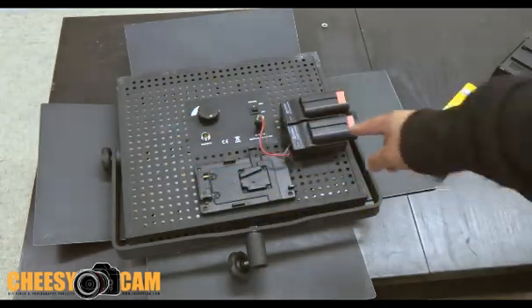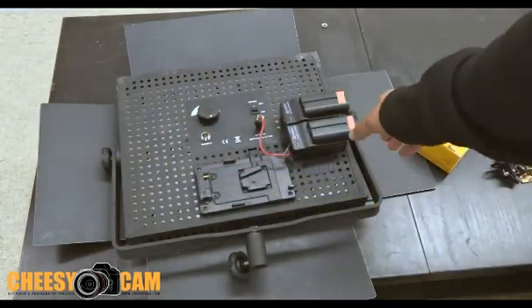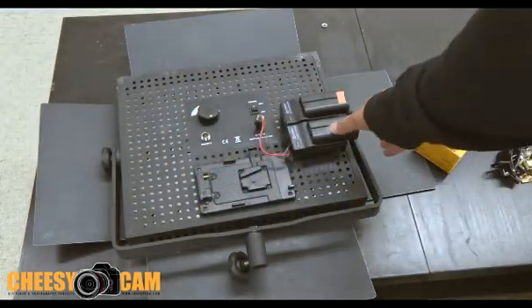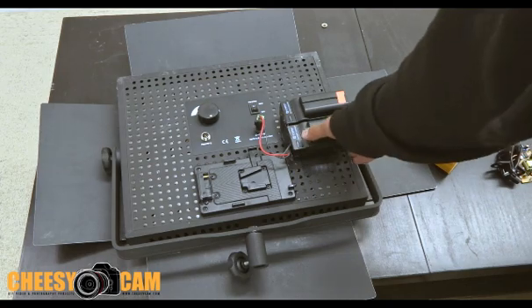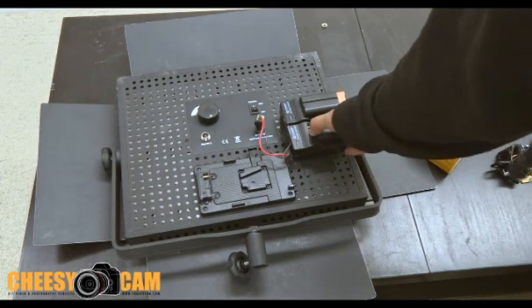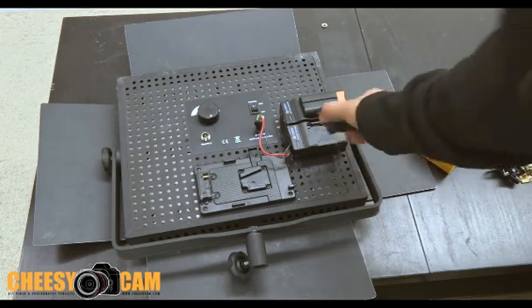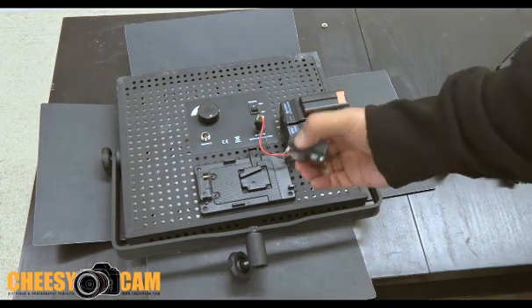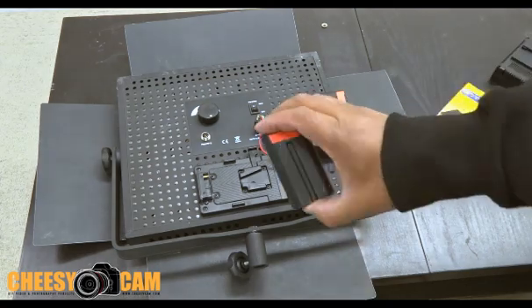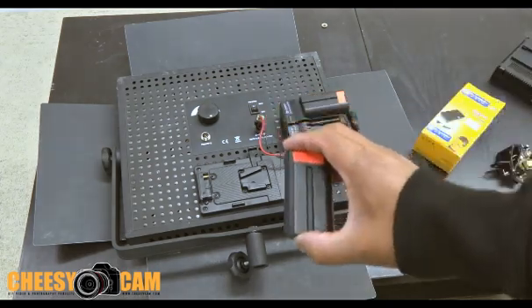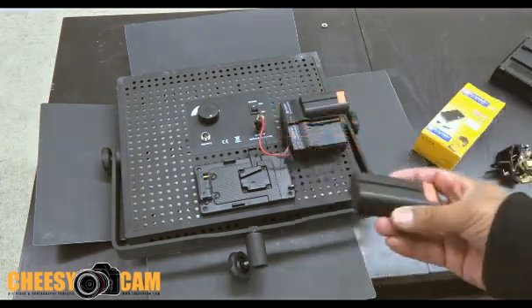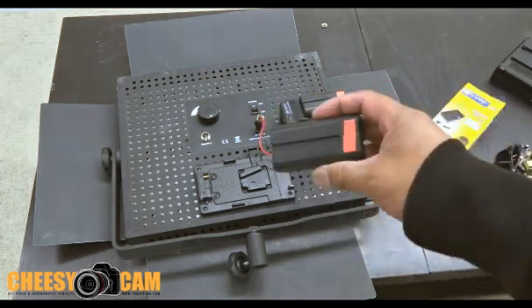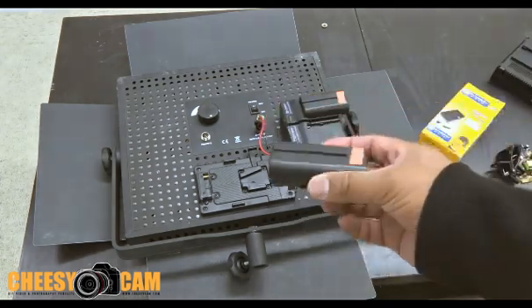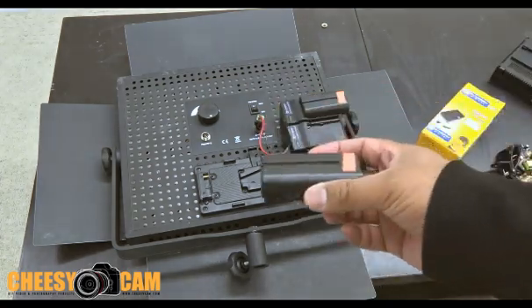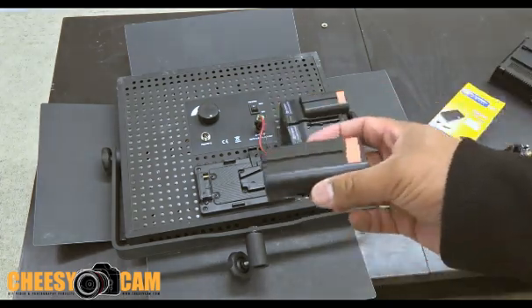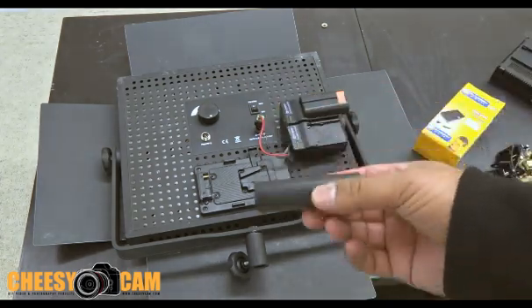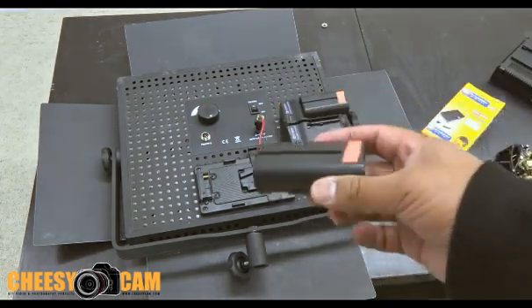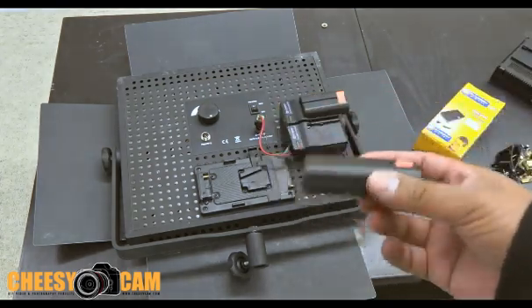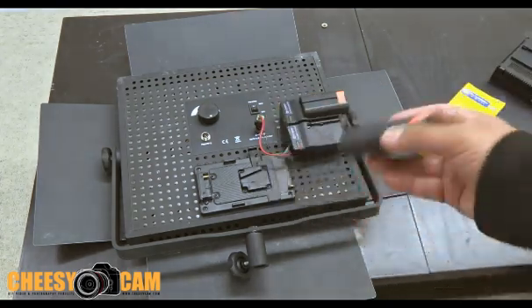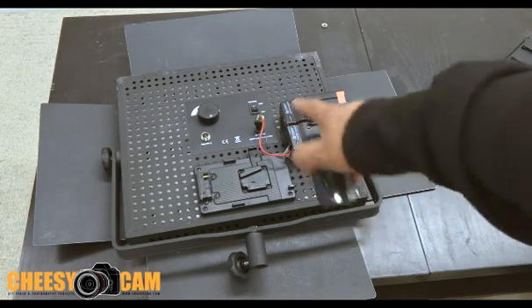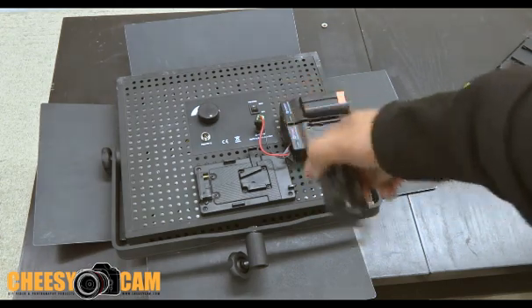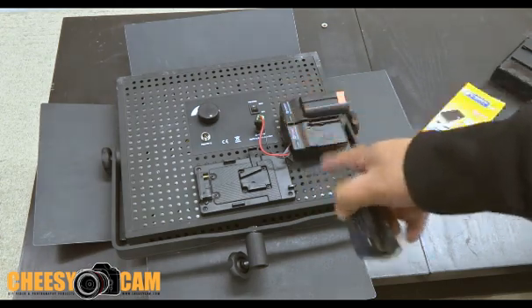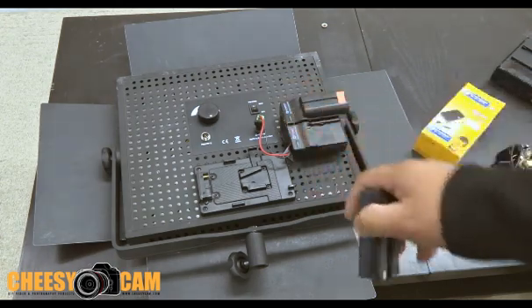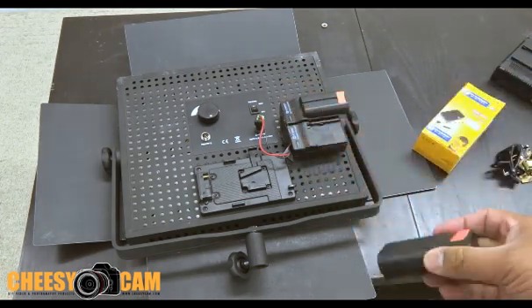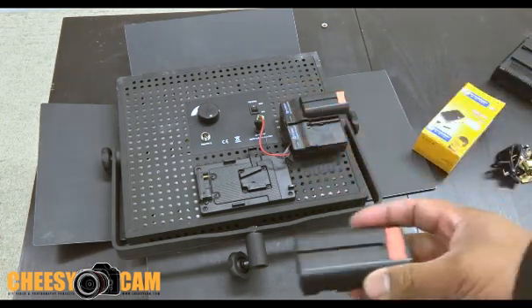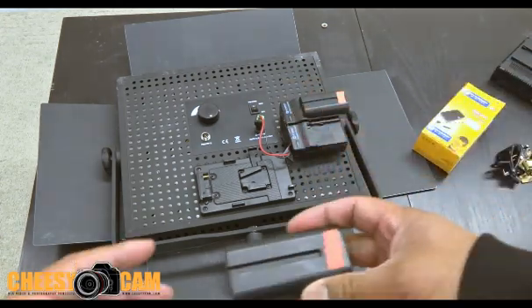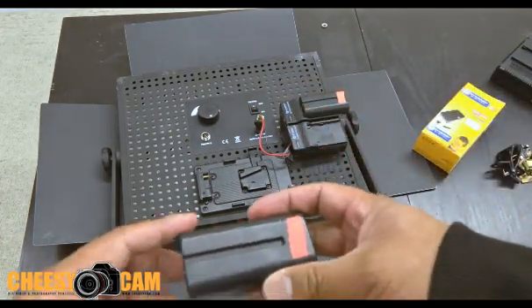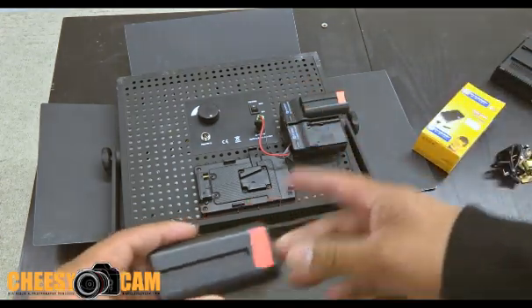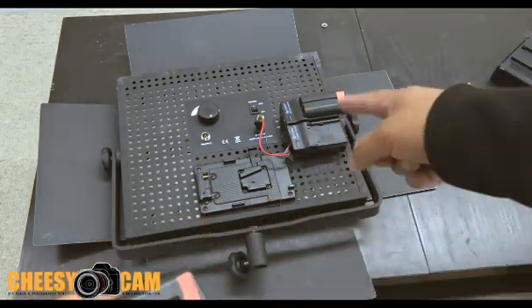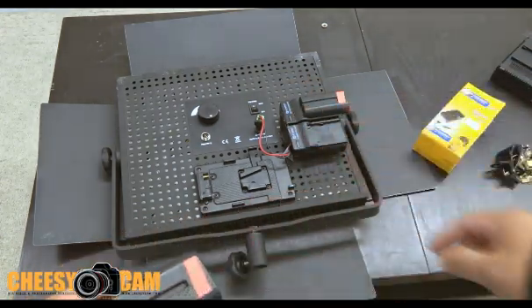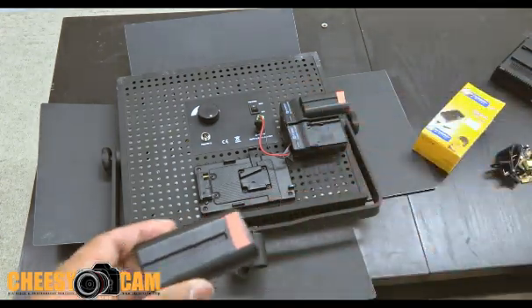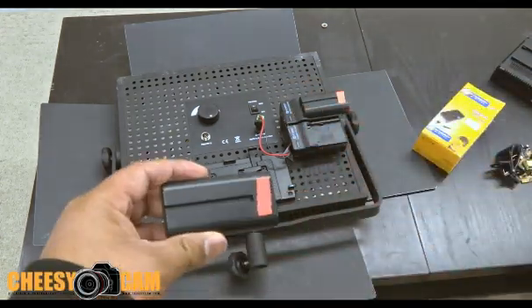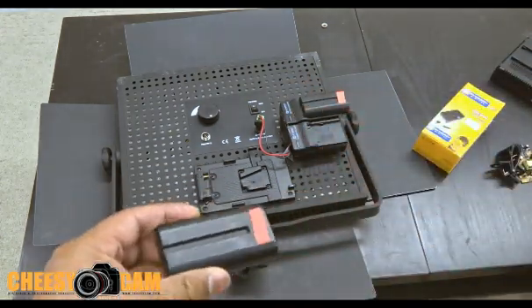These Sony NPF batteries here — this is a 550 generic. I'm not exactly sure what the run time is; I just finished this up, that's why it looks like crap, I'll clean all that up later. Proof of concept, right?